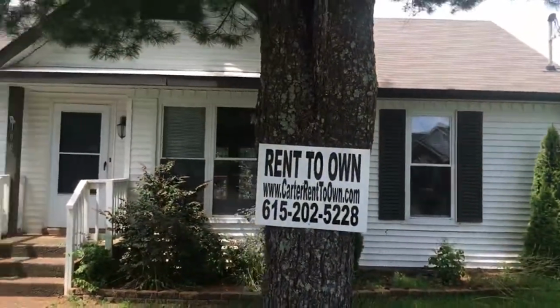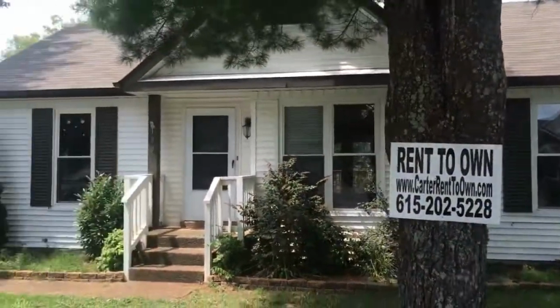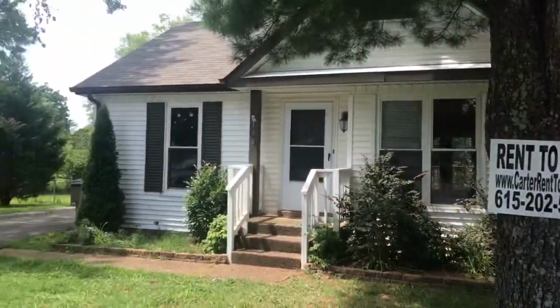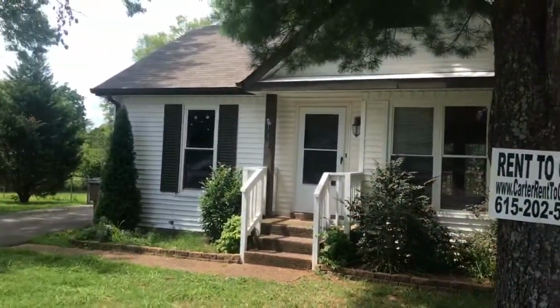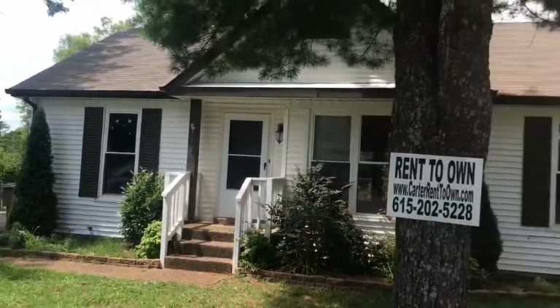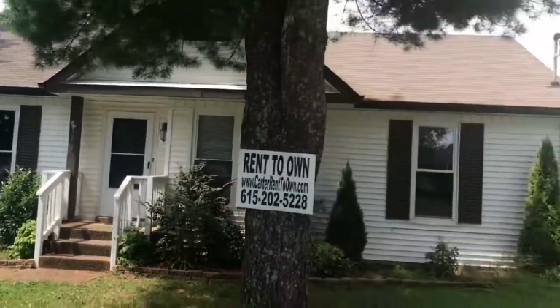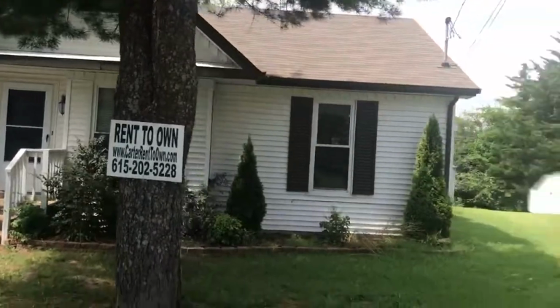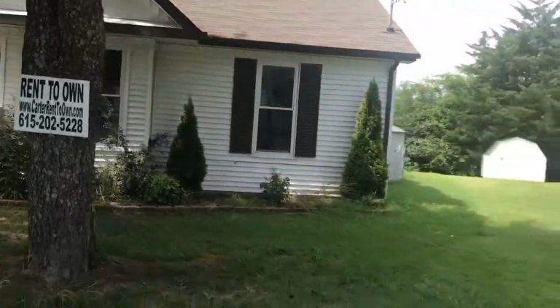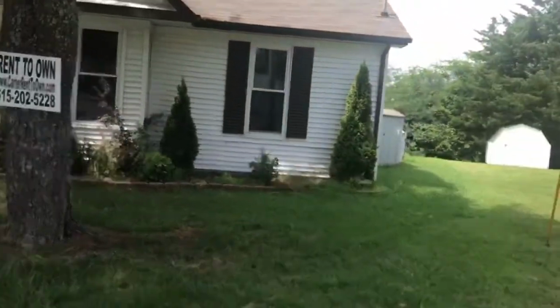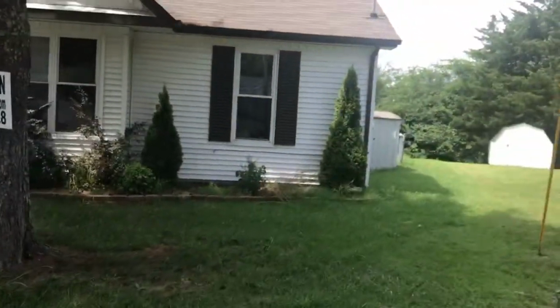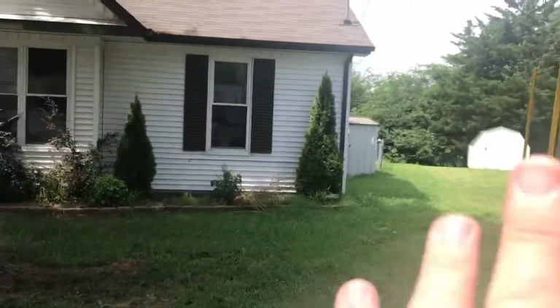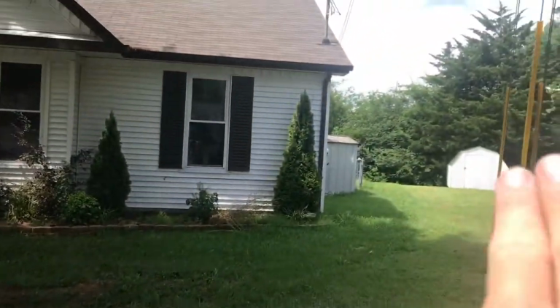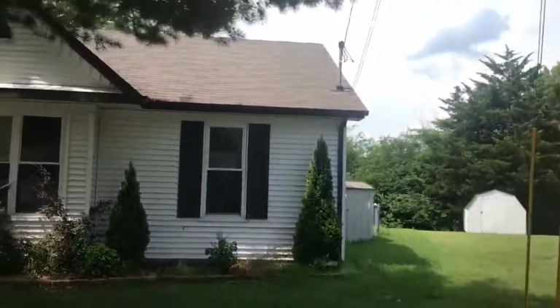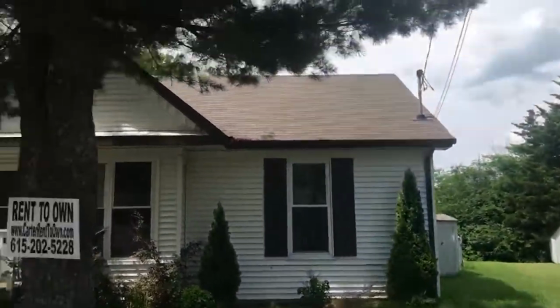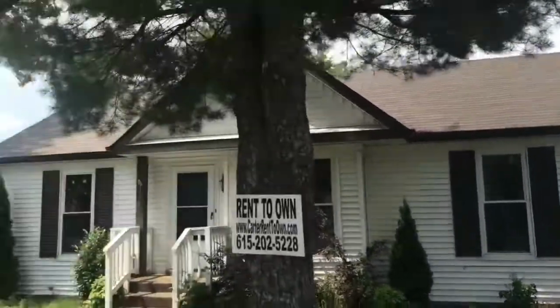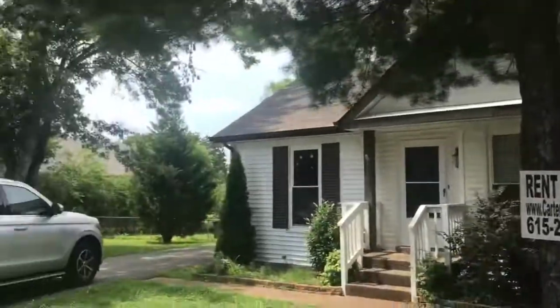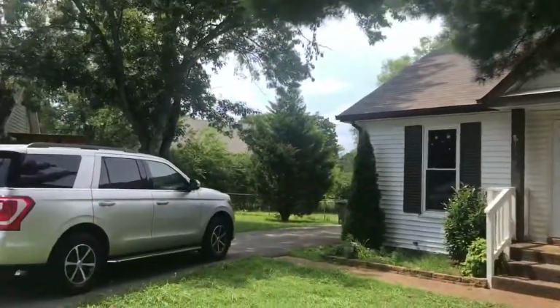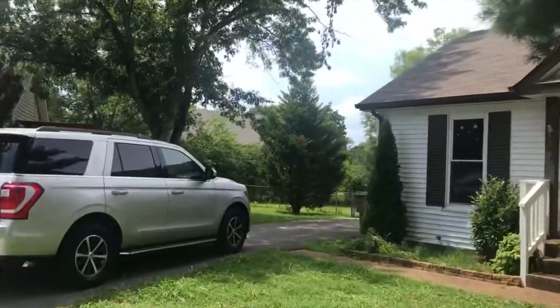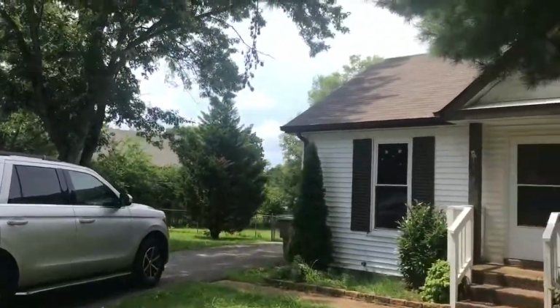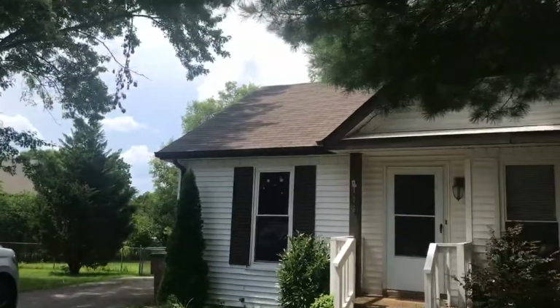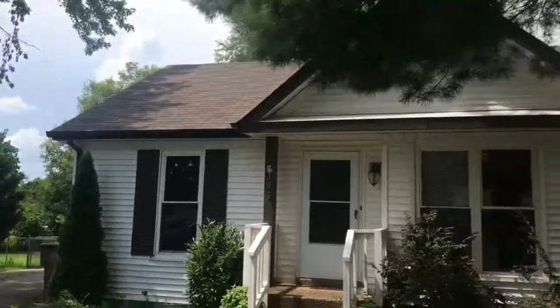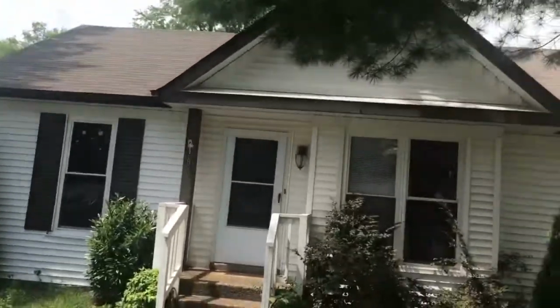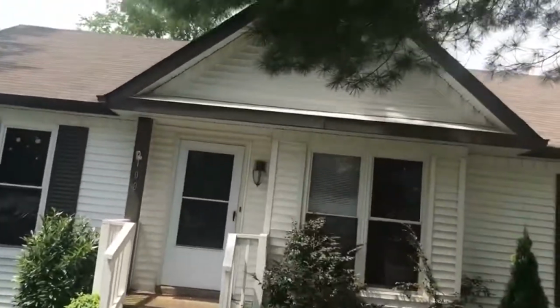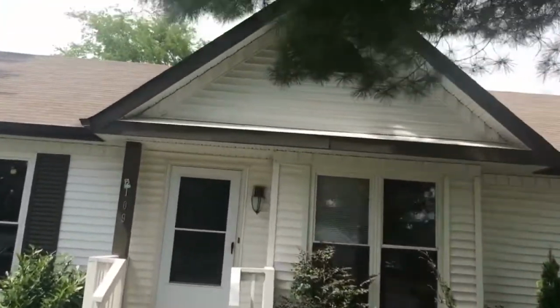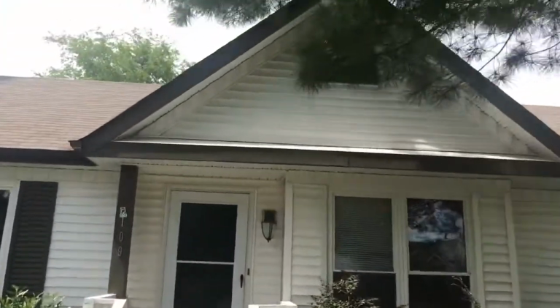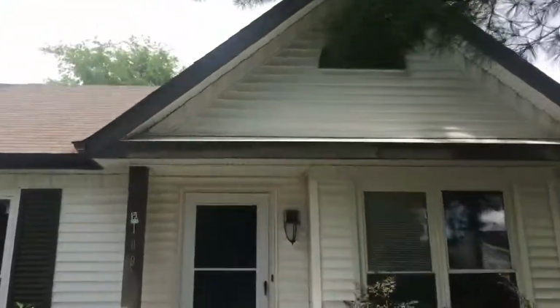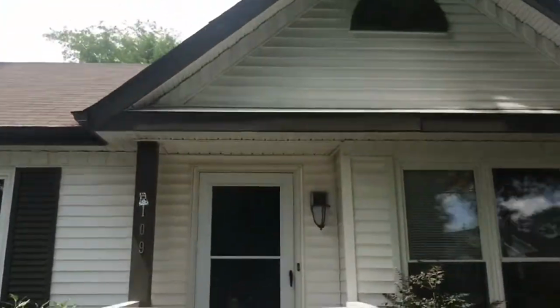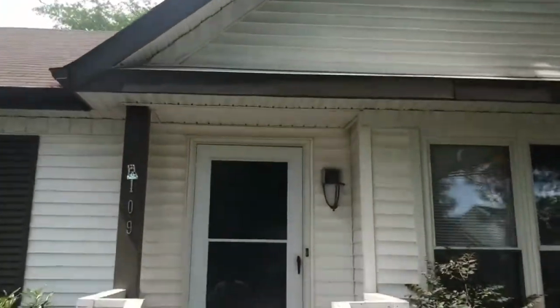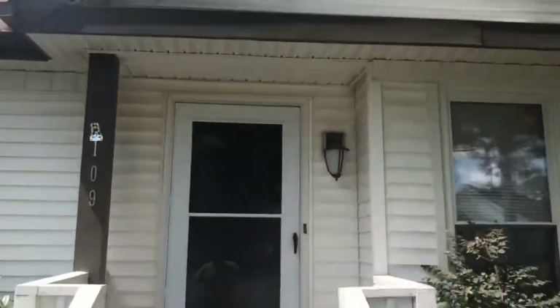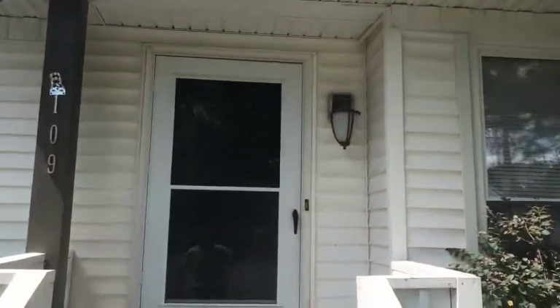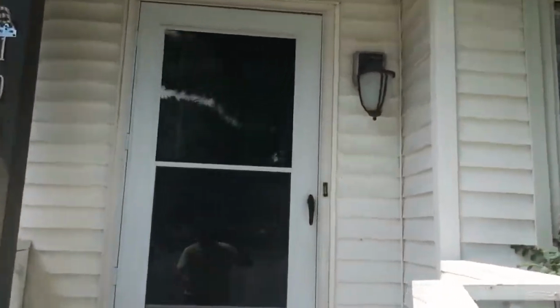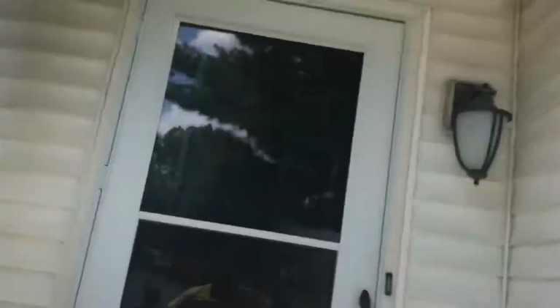It's a three-bedroom, two-bath. It's got a storage building on the side of the house over here. Nice paved driveway, patio. Got new carpet in all three bedrooms. Let me take you inside.